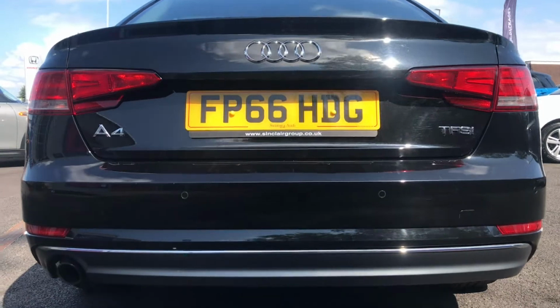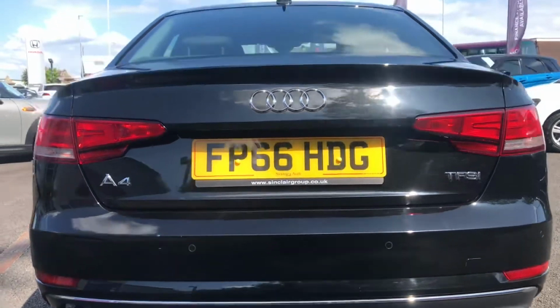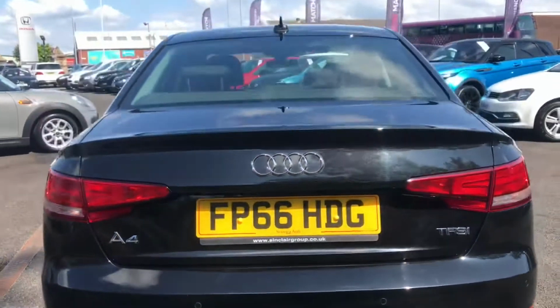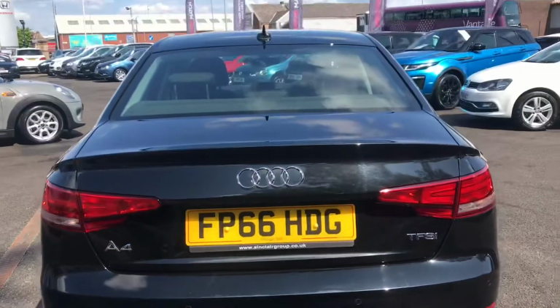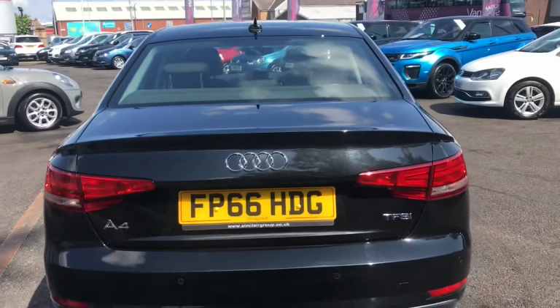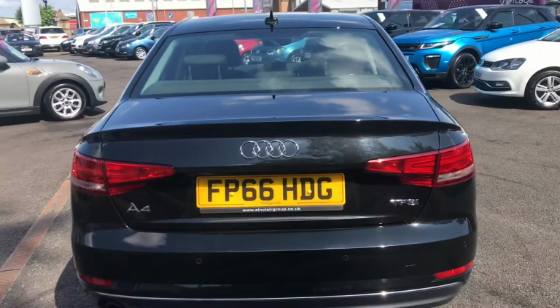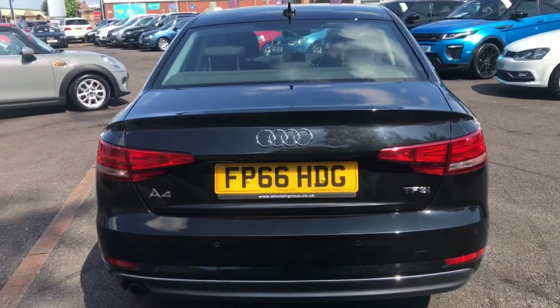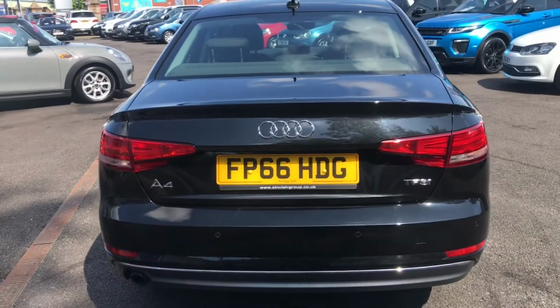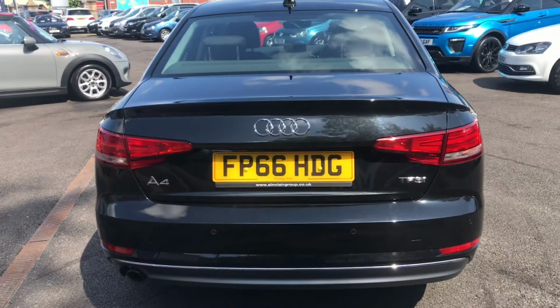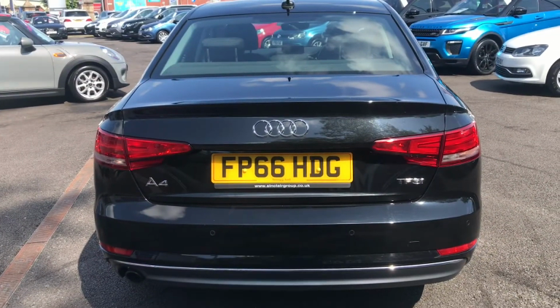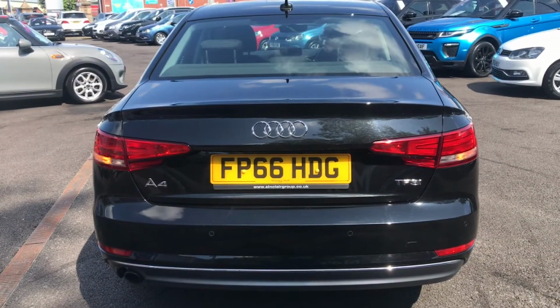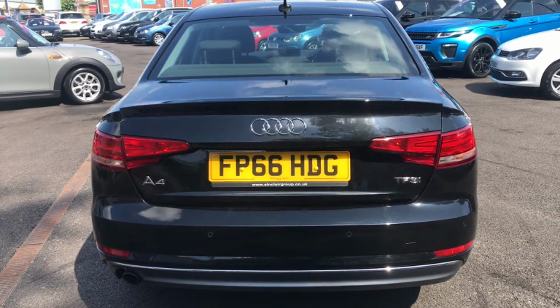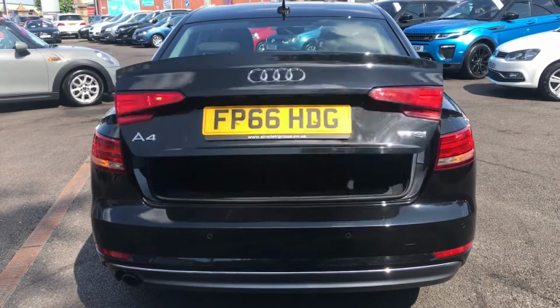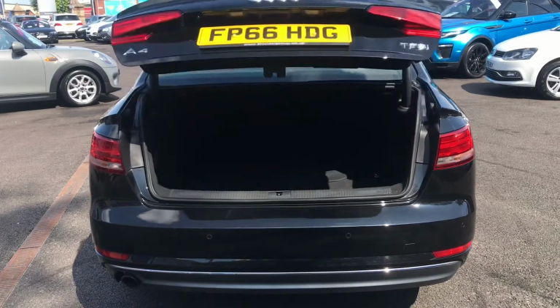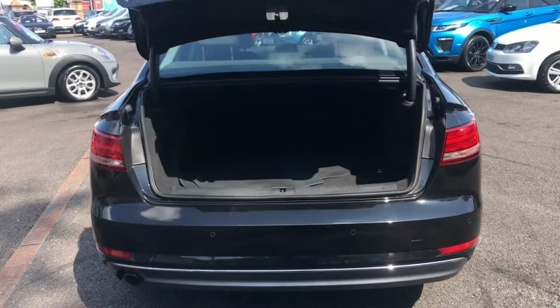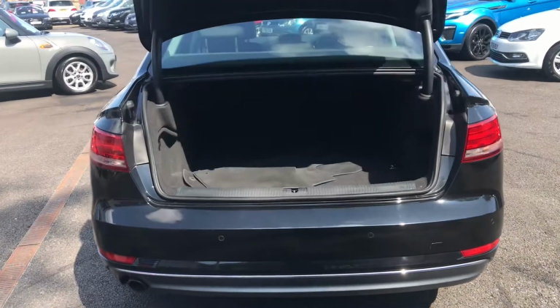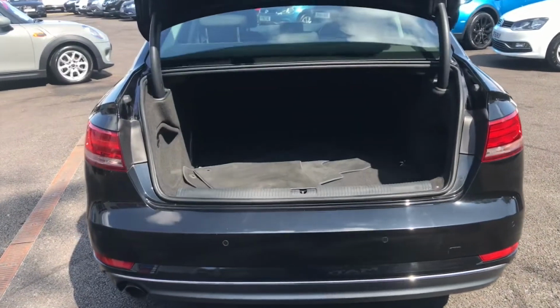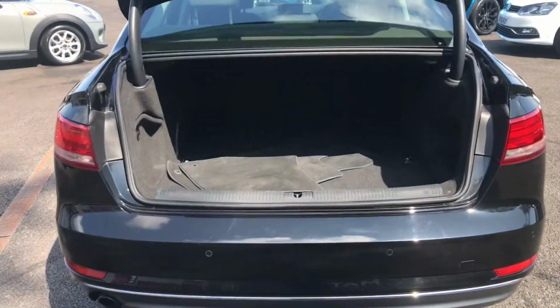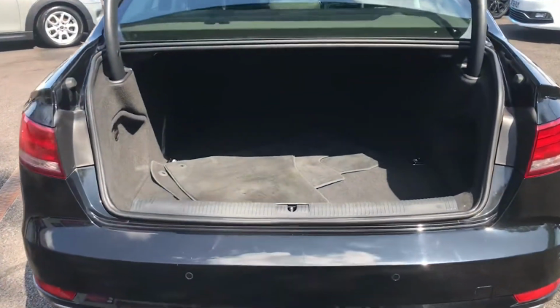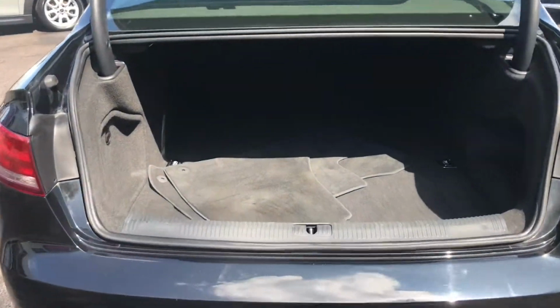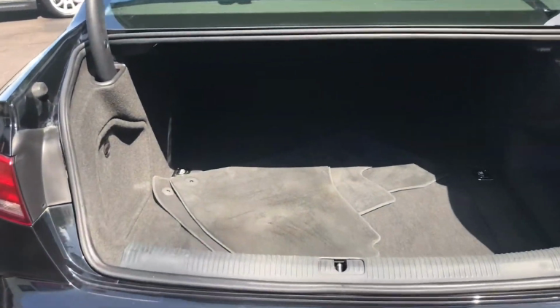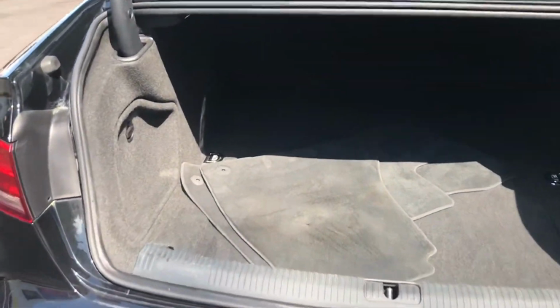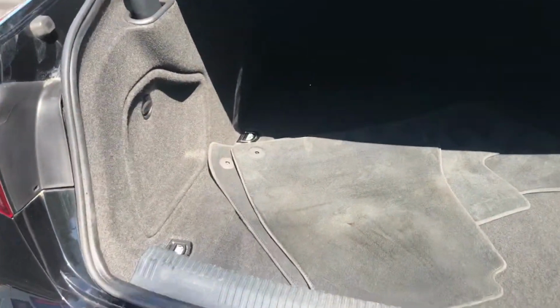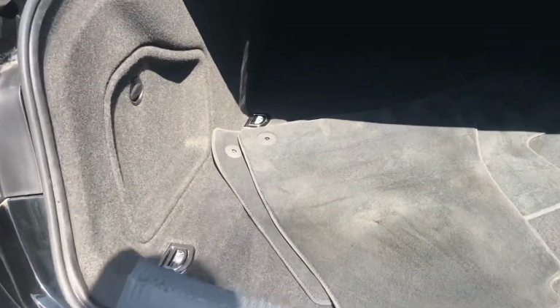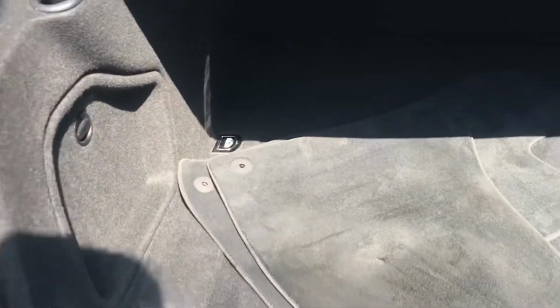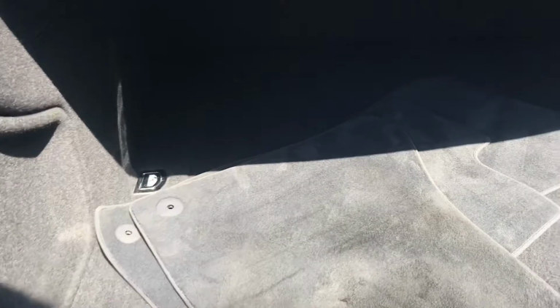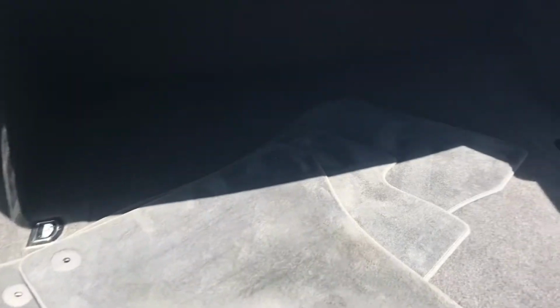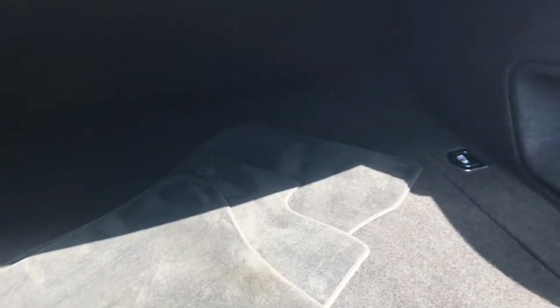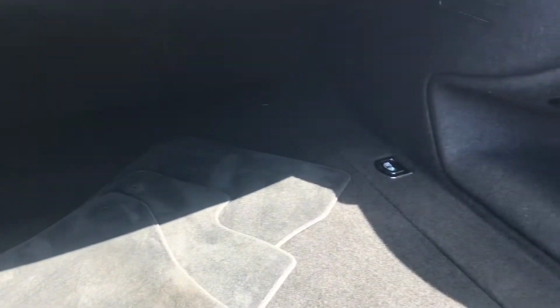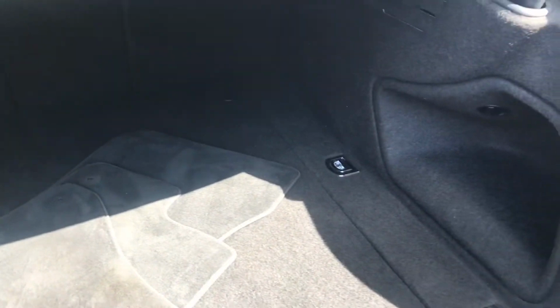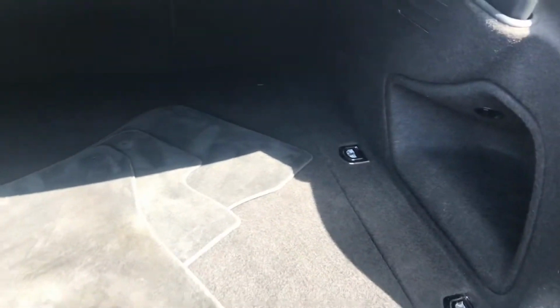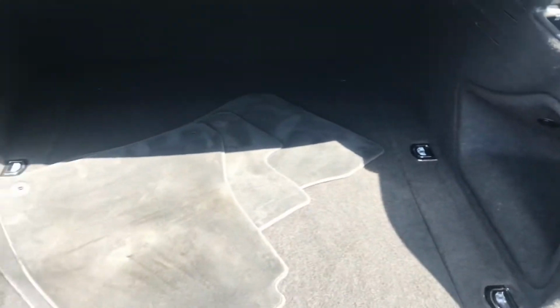Holding down the boot button on the key, it has an electric boot lid release which is handy when you have your hands full. Taking a look inside the boot now, as you can see it does have plenty of space — really practical.